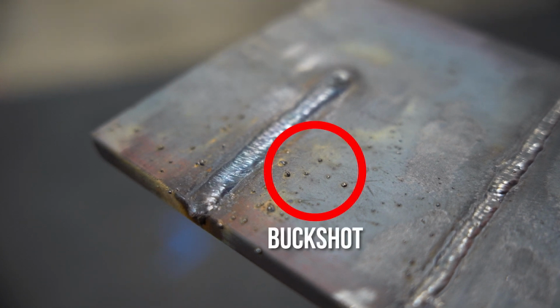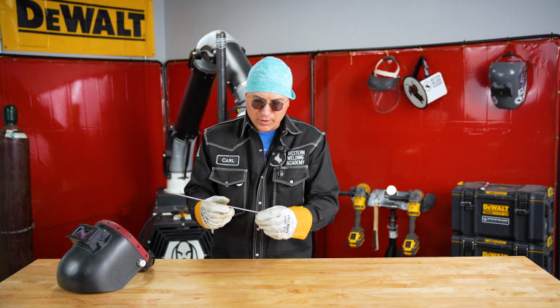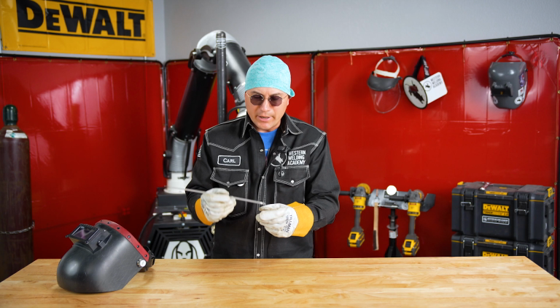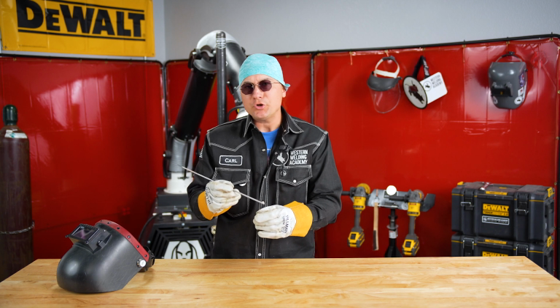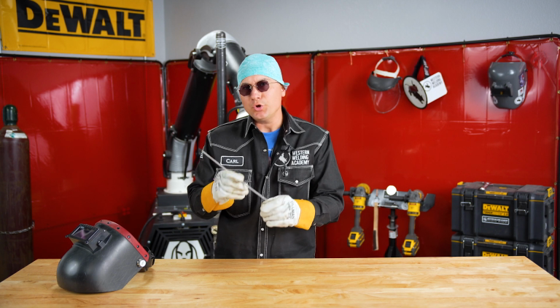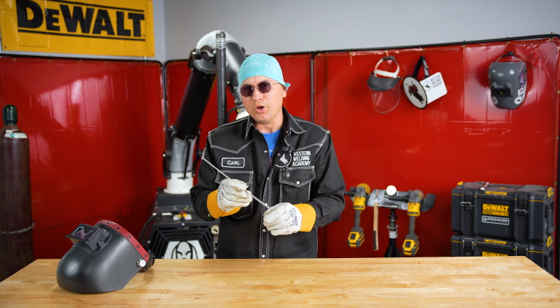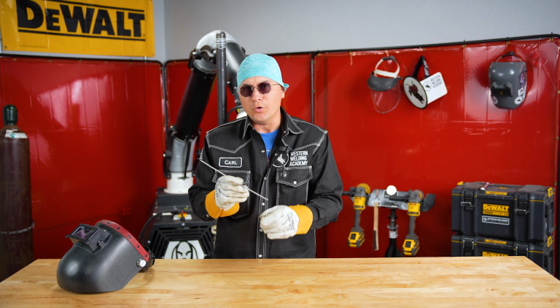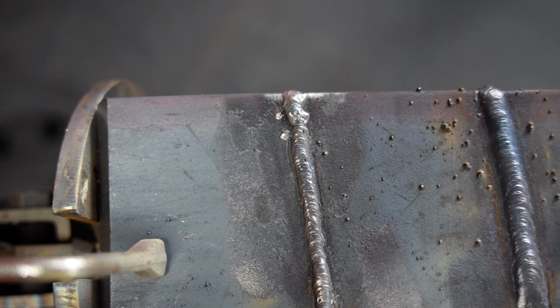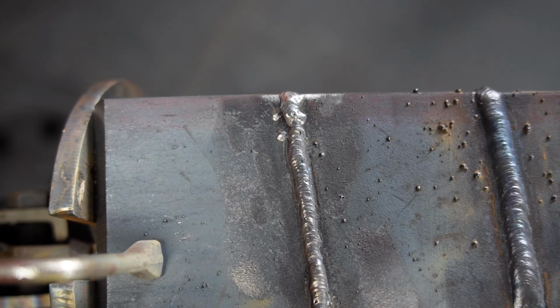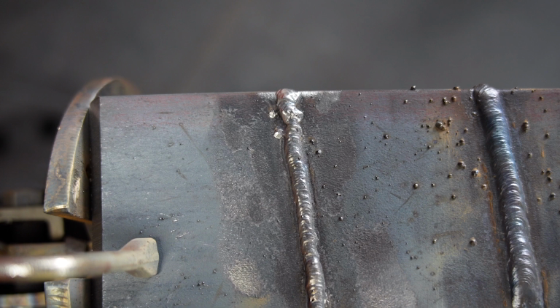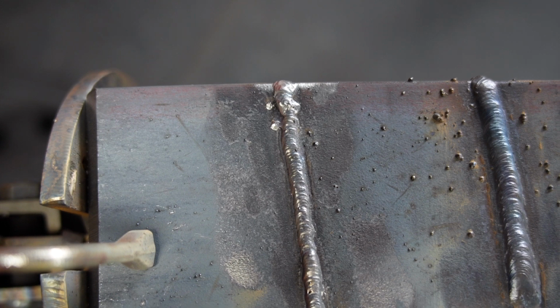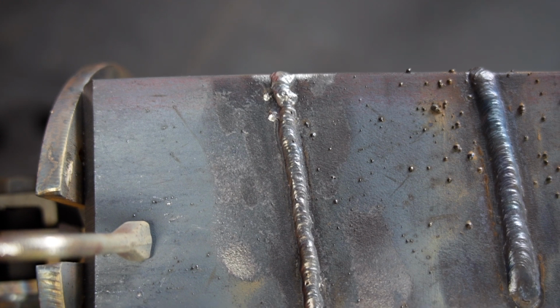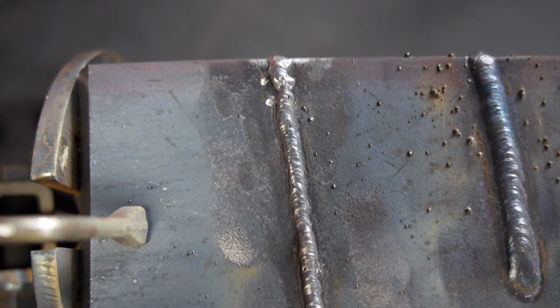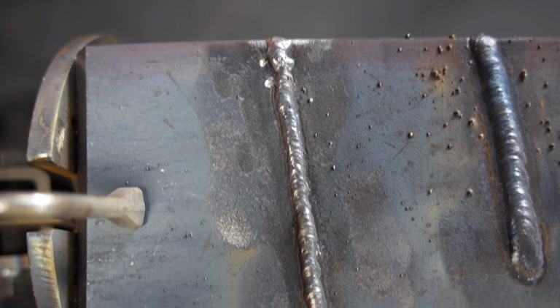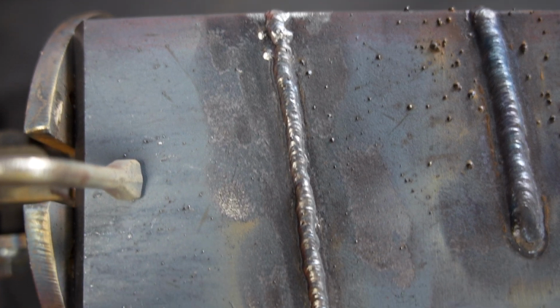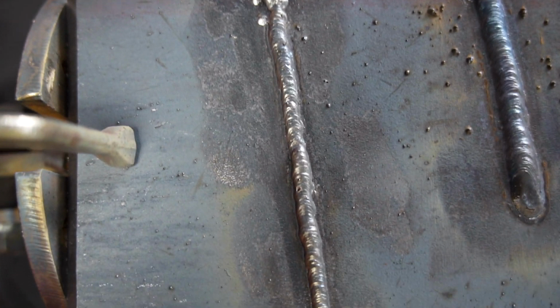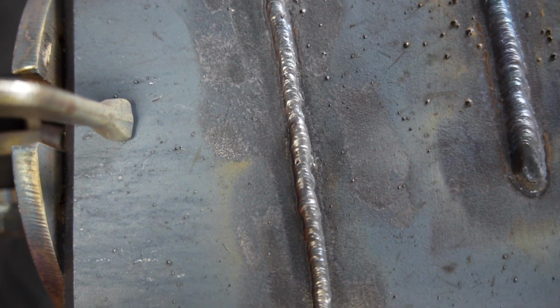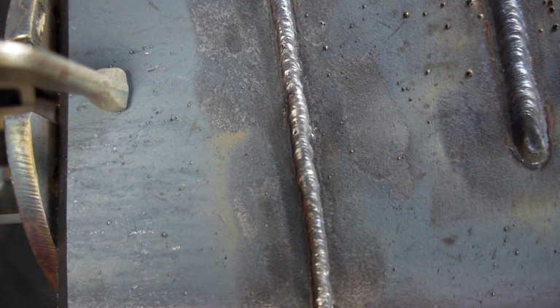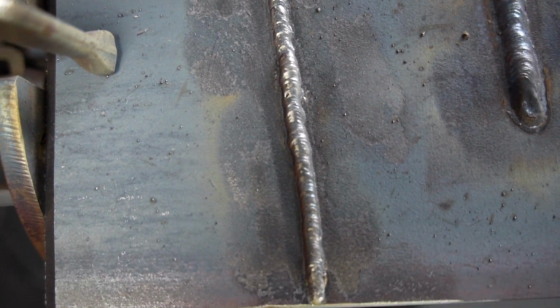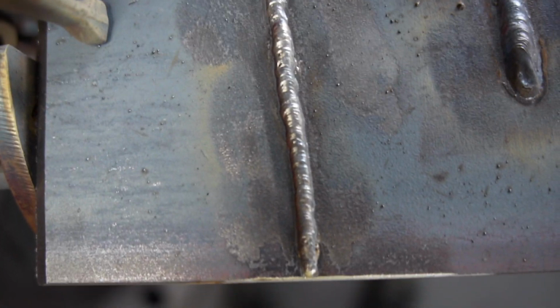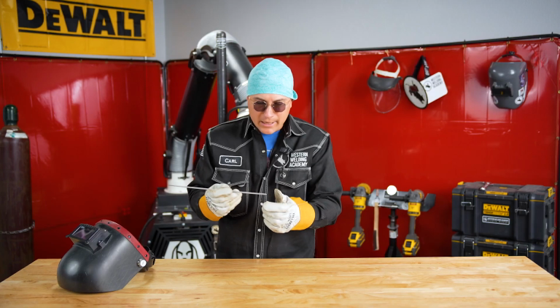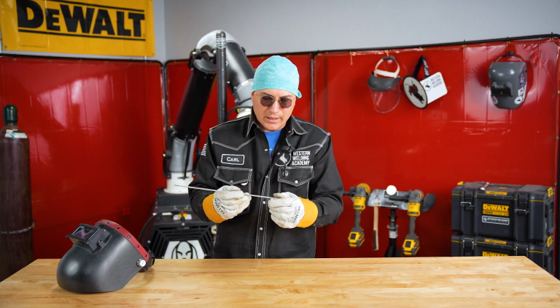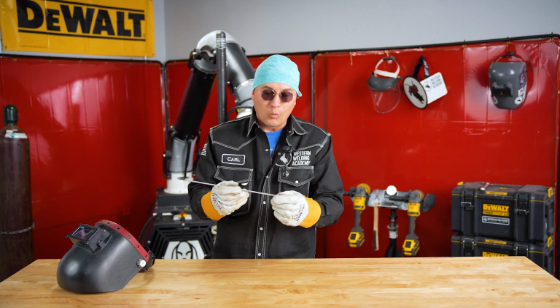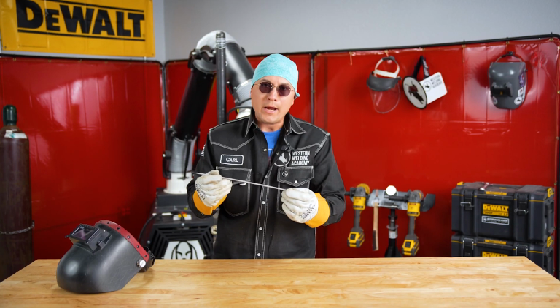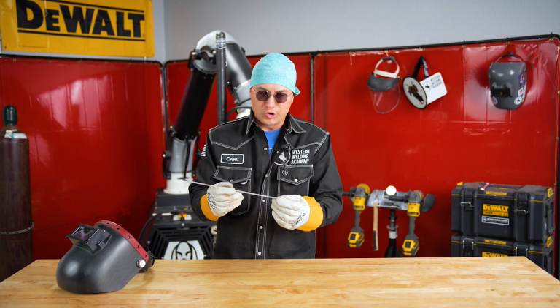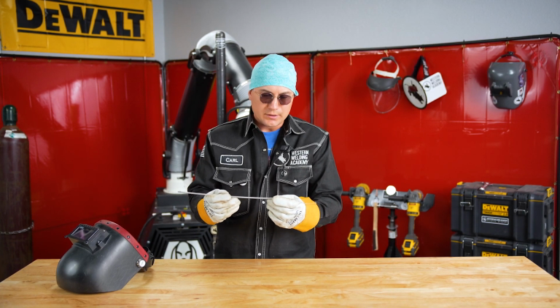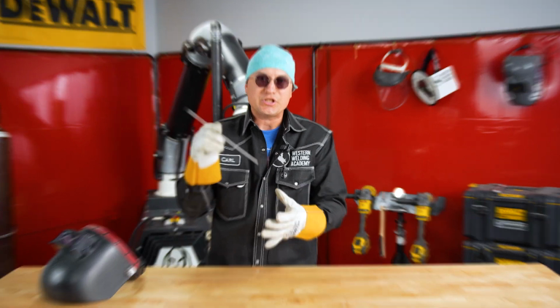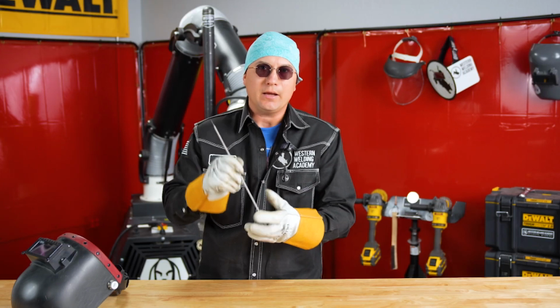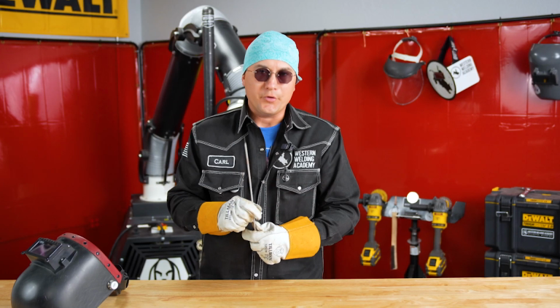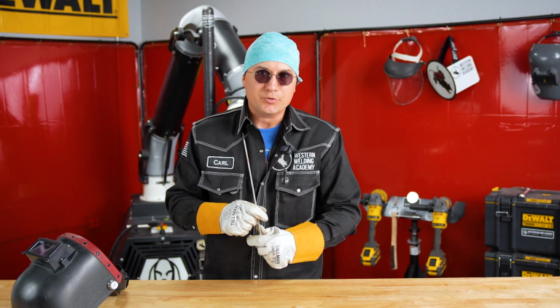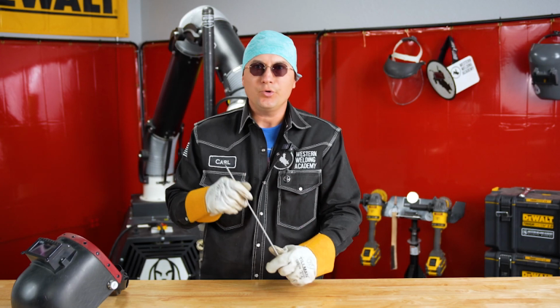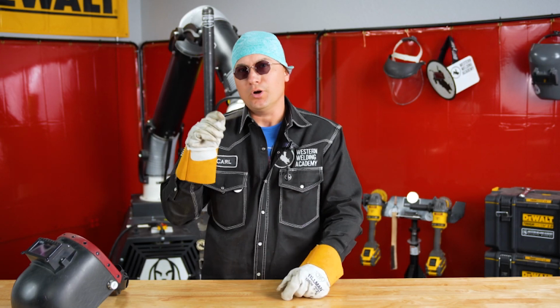Now if your amperage is too low, your weld is going to be really narrow and it's going to stand up really tall, and you're going to have a way higher chance of sticking if your amps are too low.